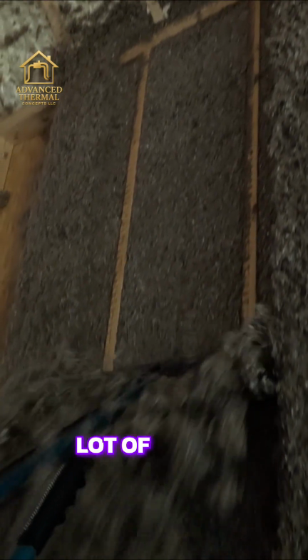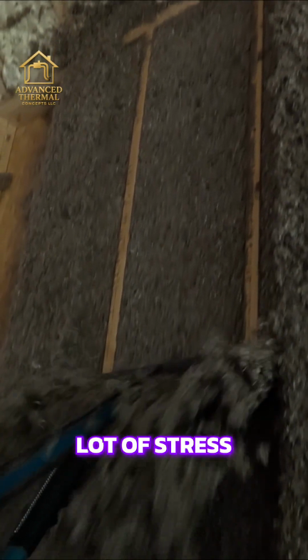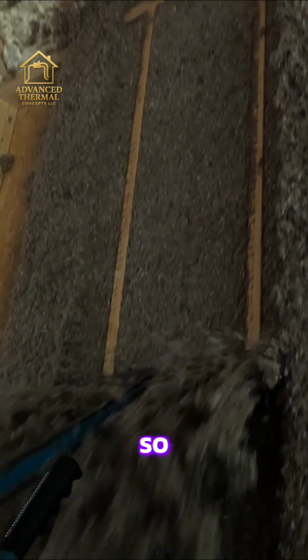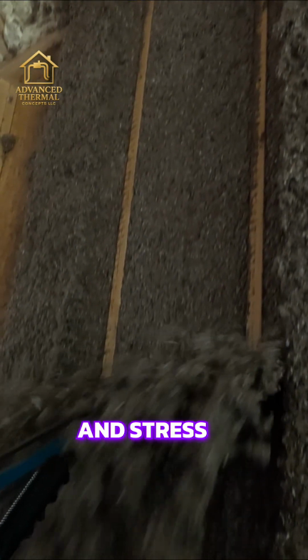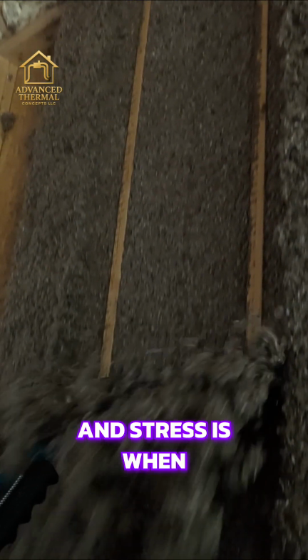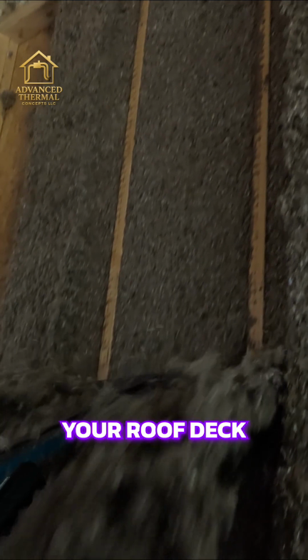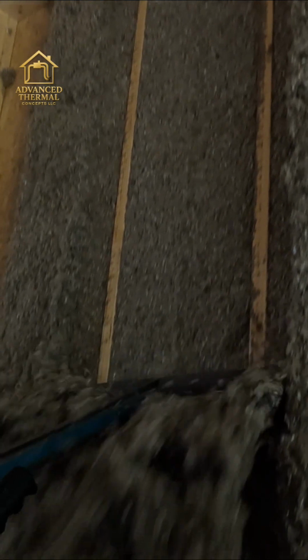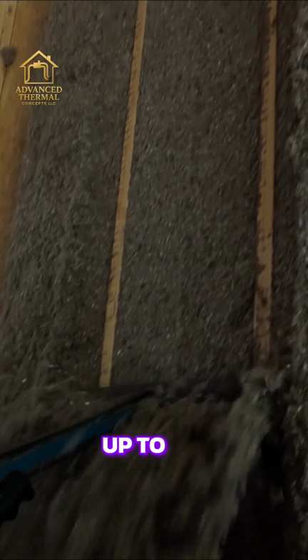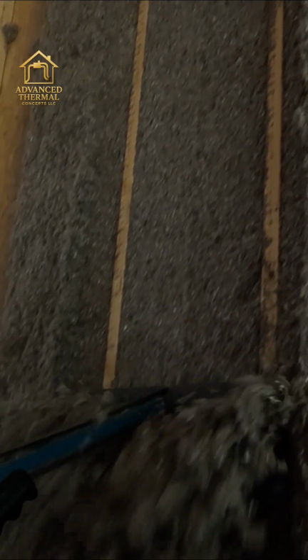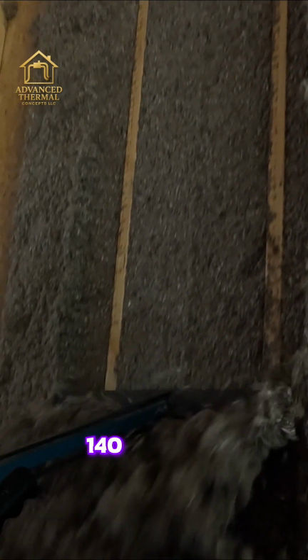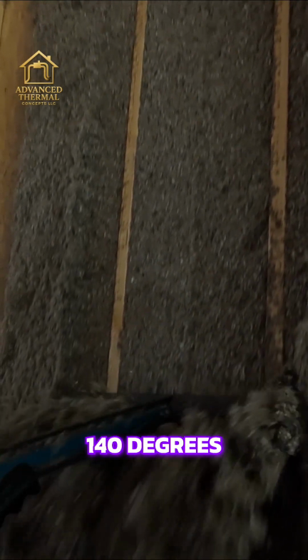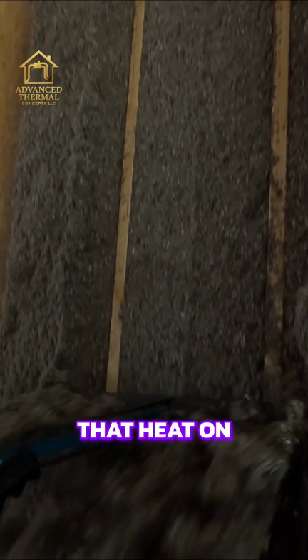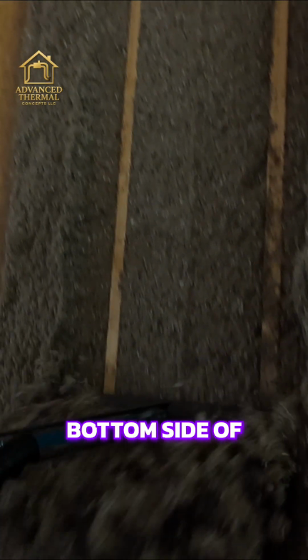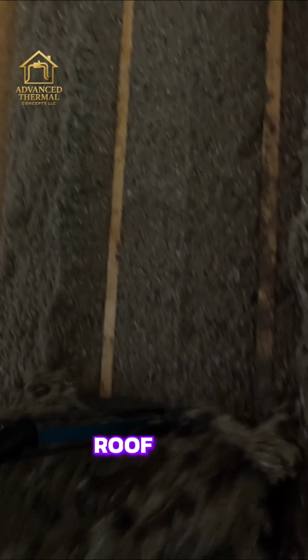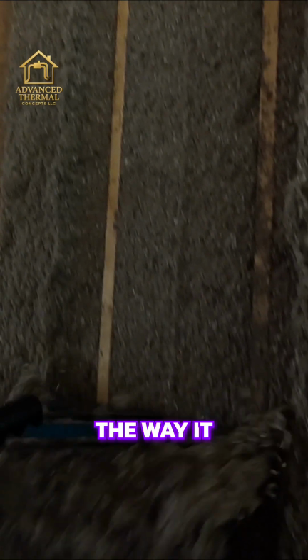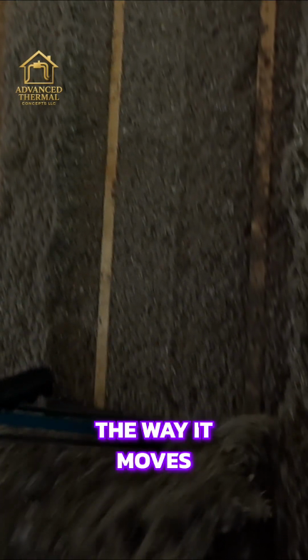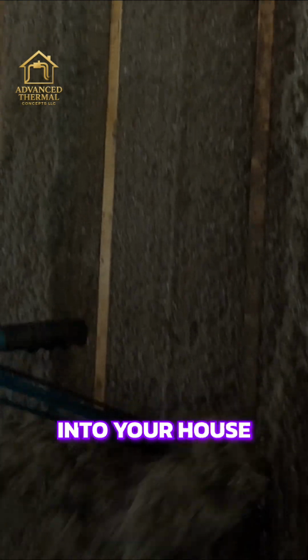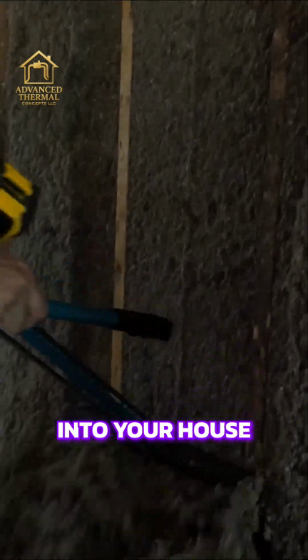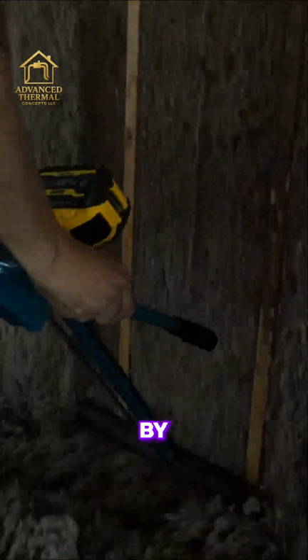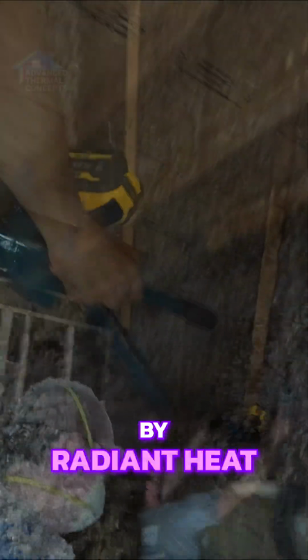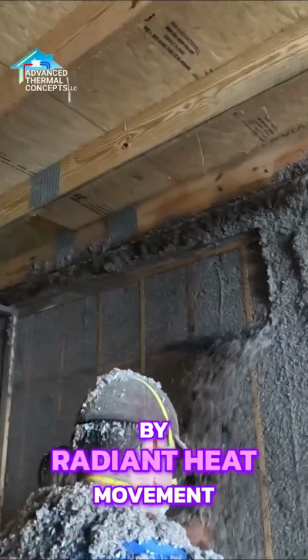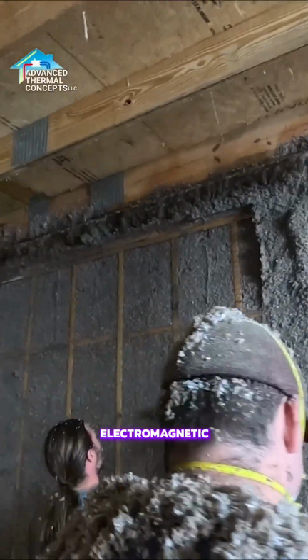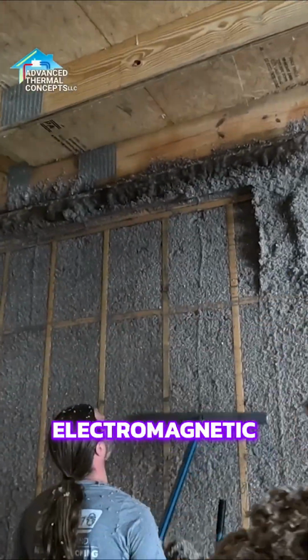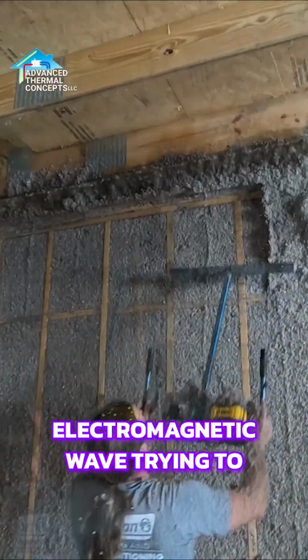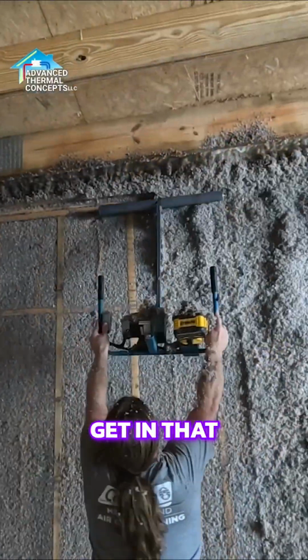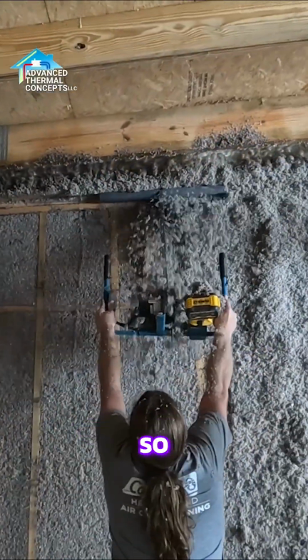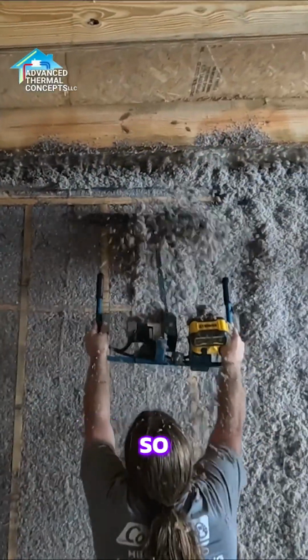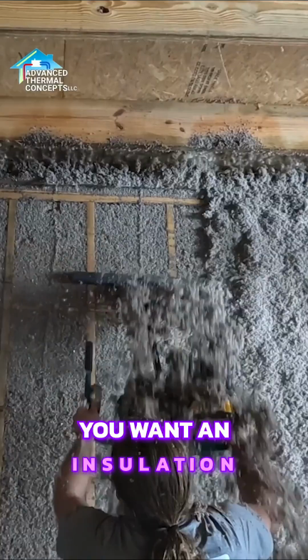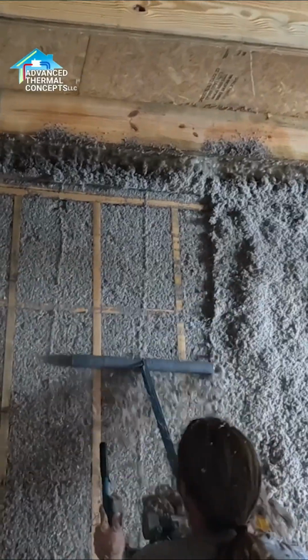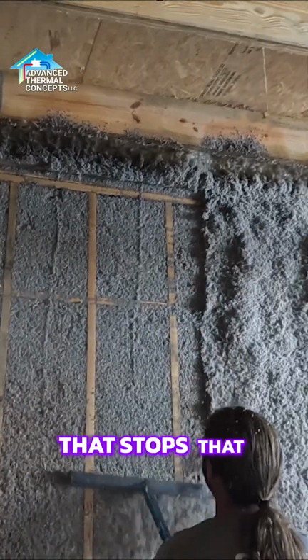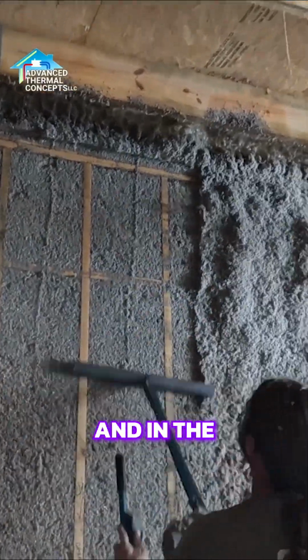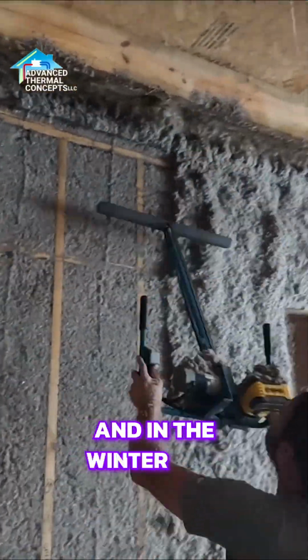Stress is when your roof deck heats up to 130 or 140 degrees. That heat on the bottom side of the roof deck moves into your house by radiant heat — electromagnetic waves trying to get in. So you want an insulation that stops that.